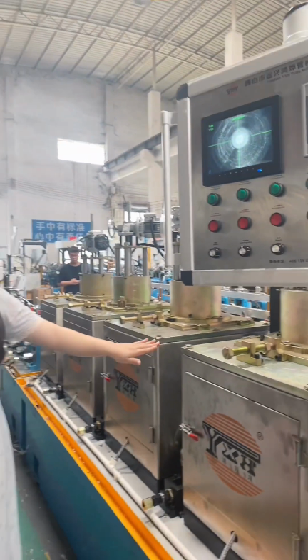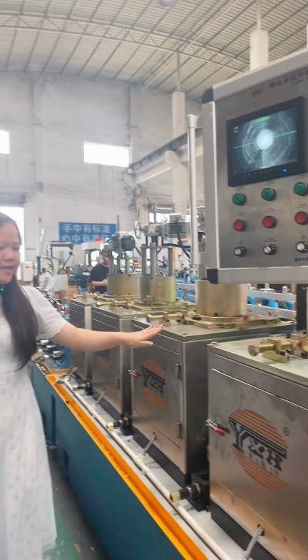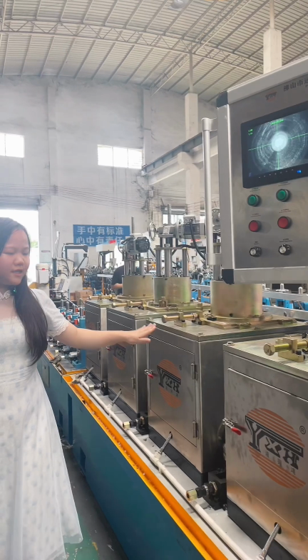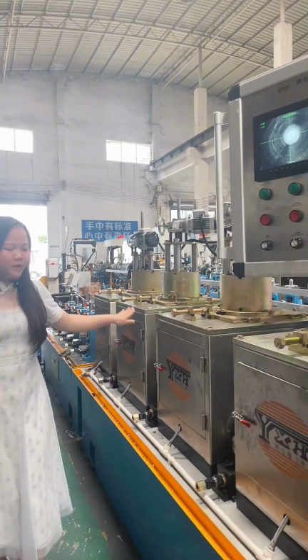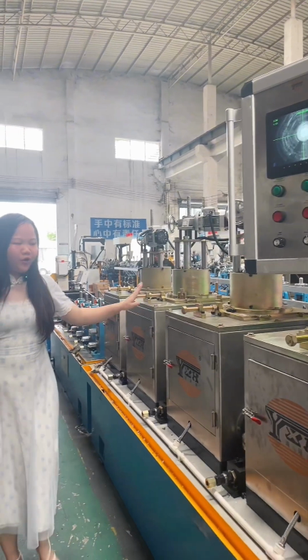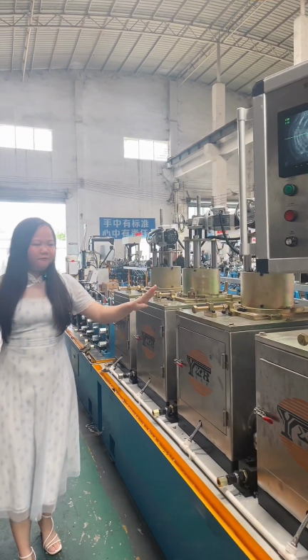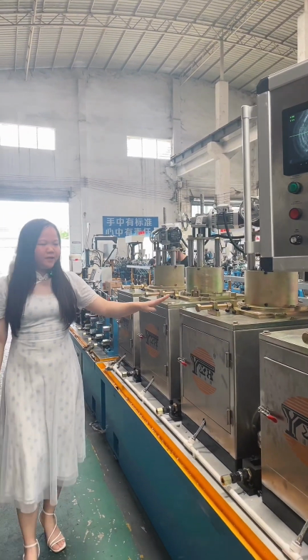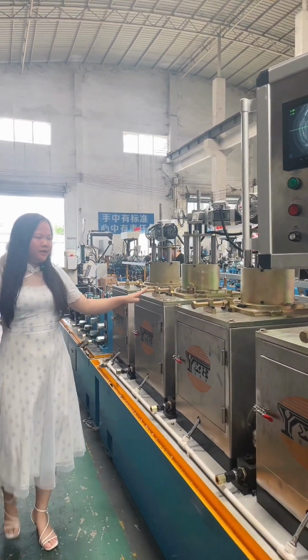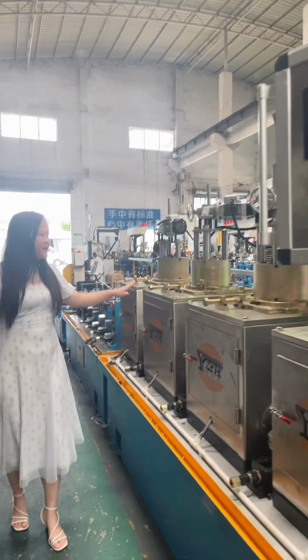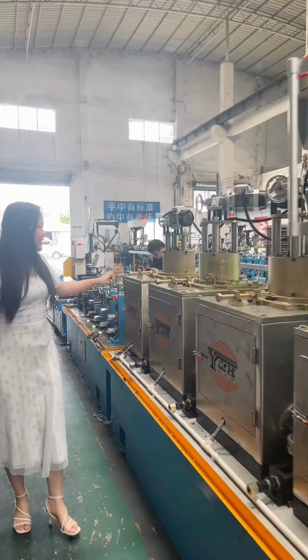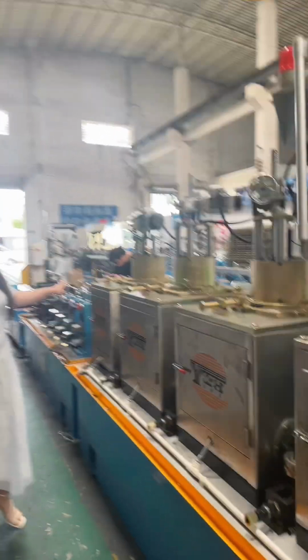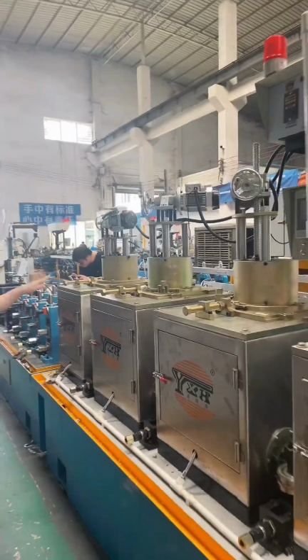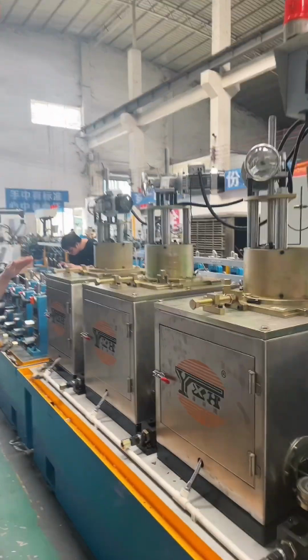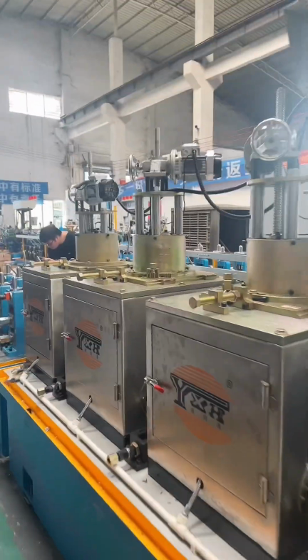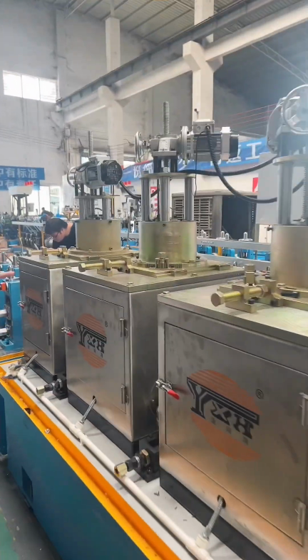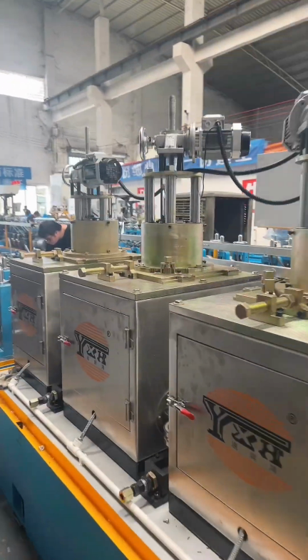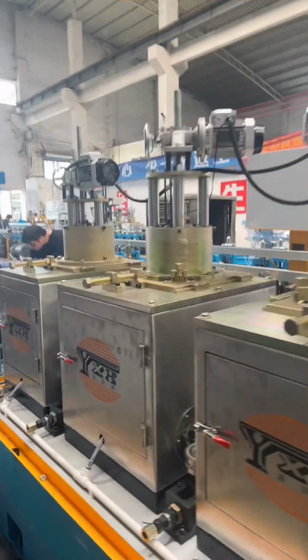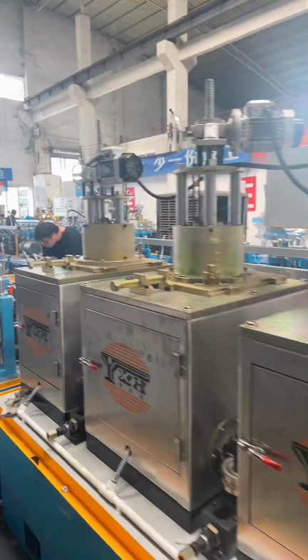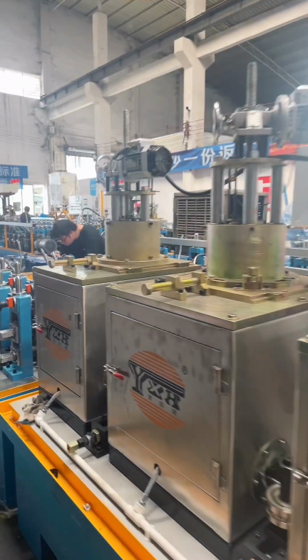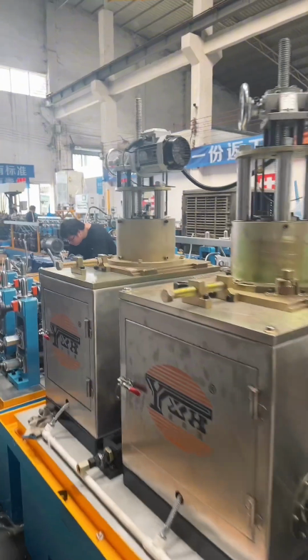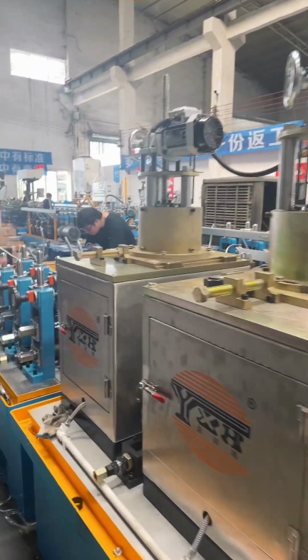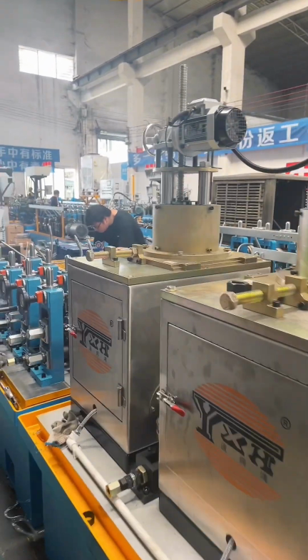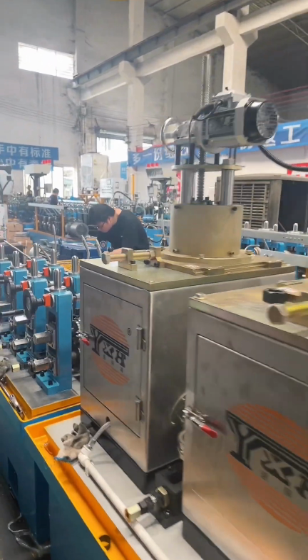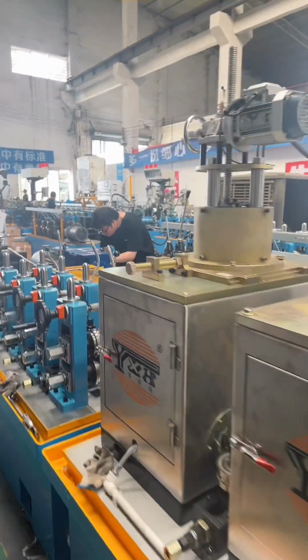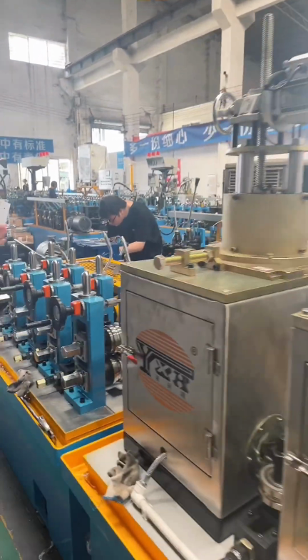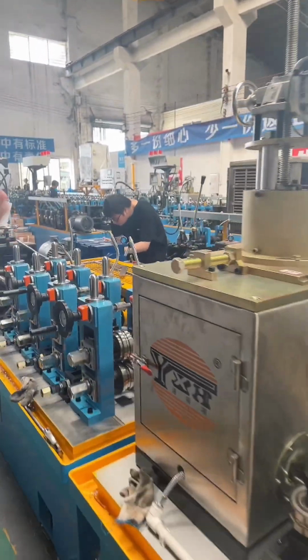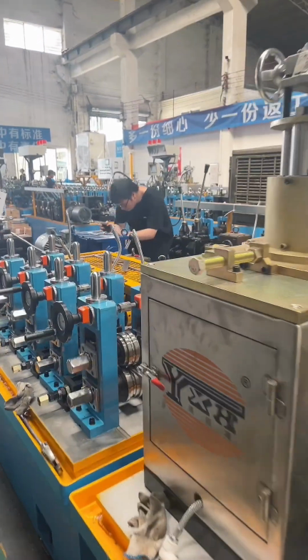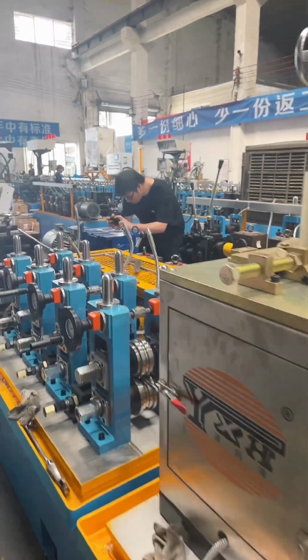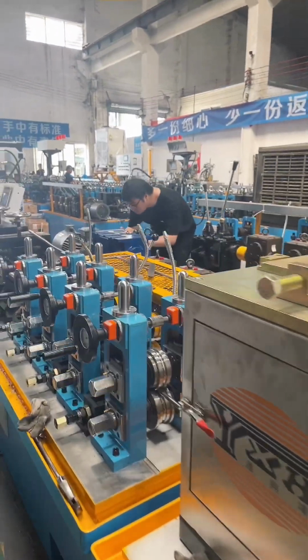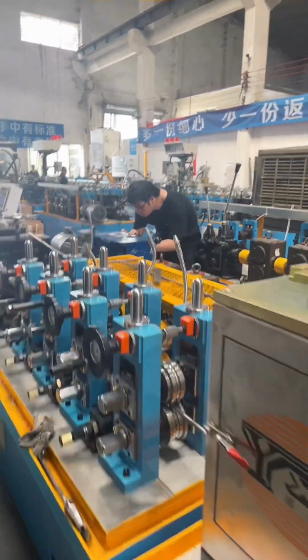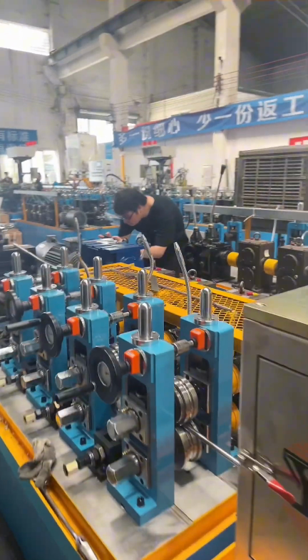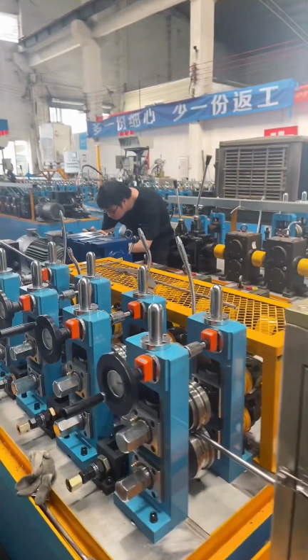Here is the 4-unit fully automatic grinding section. Because laser welding speed is fast, so we use 4 grinding units.